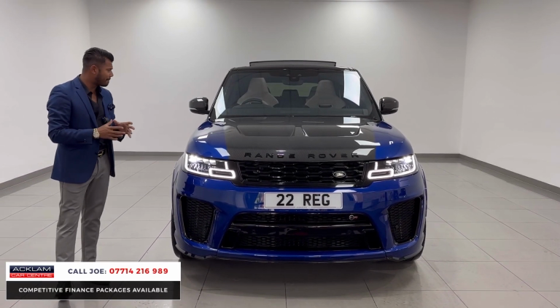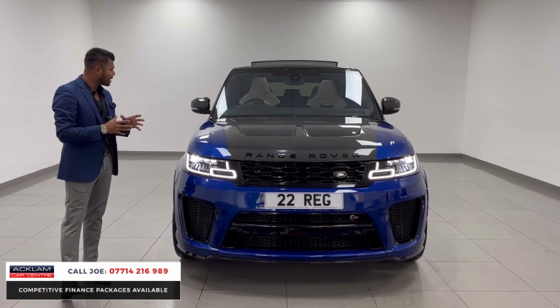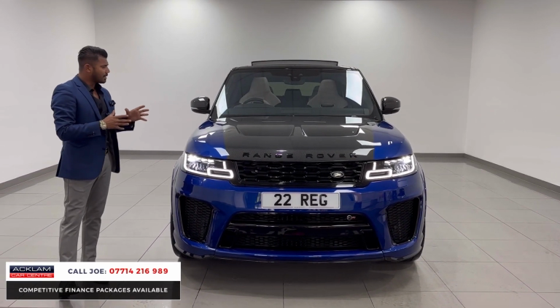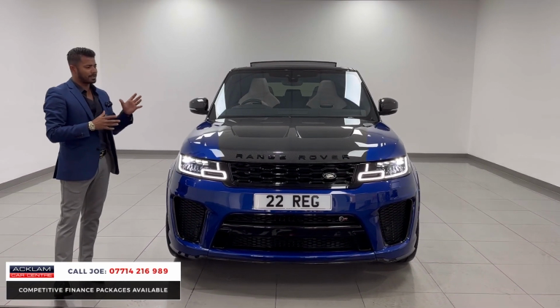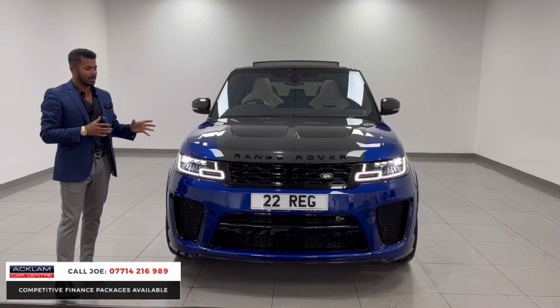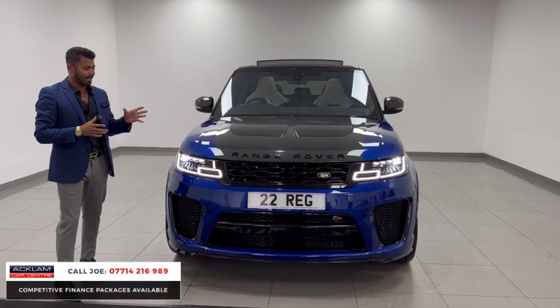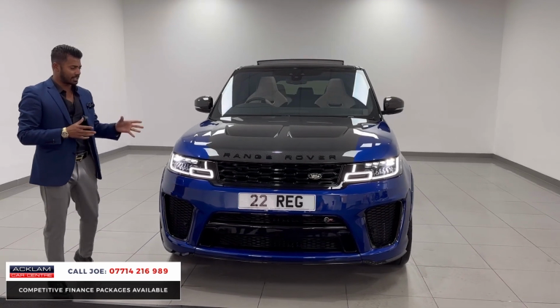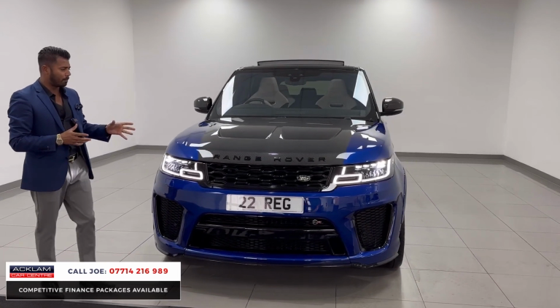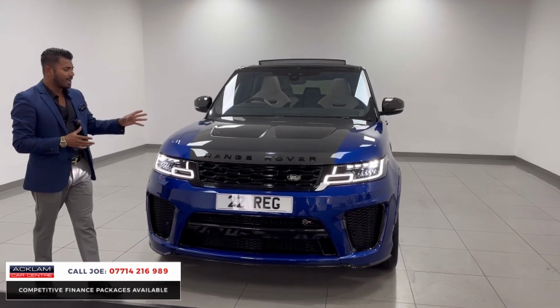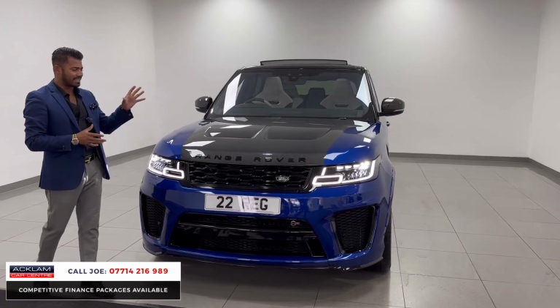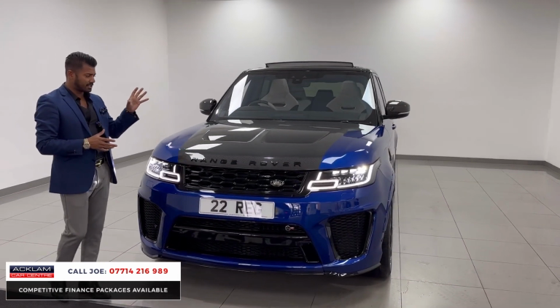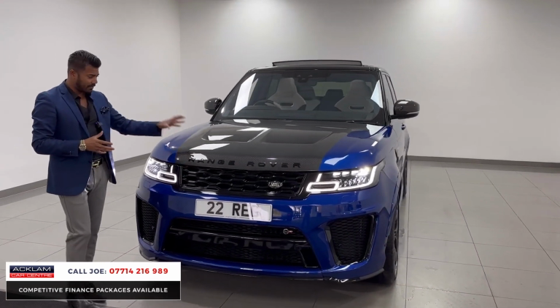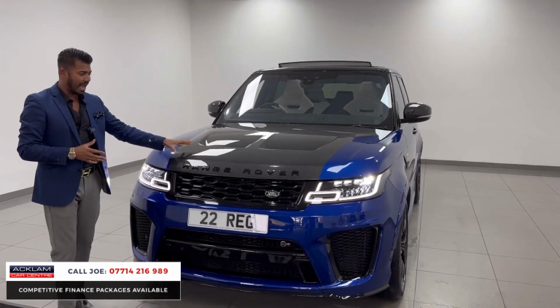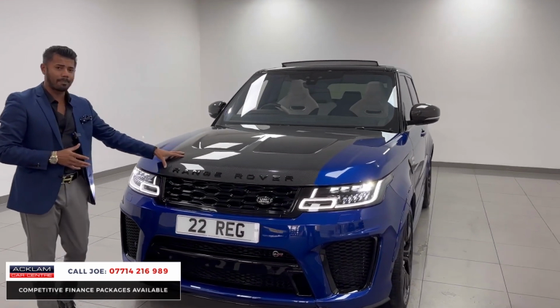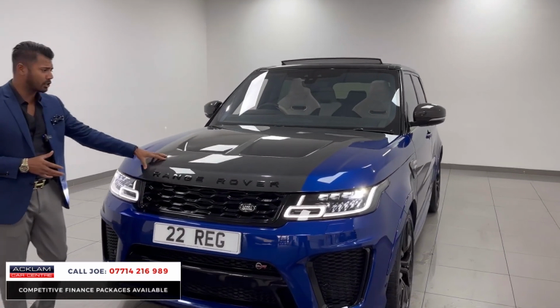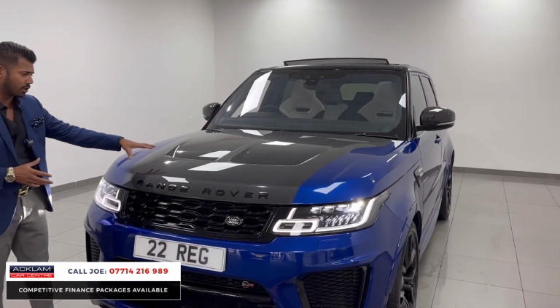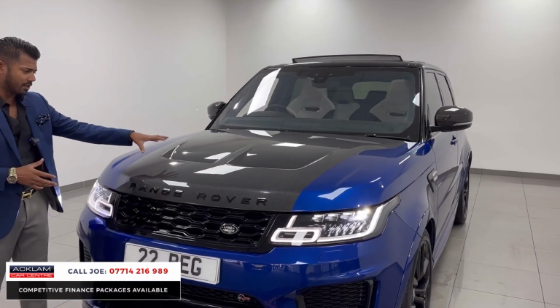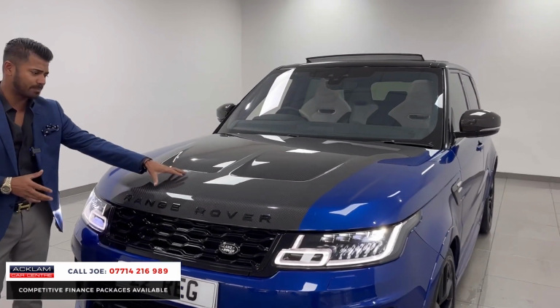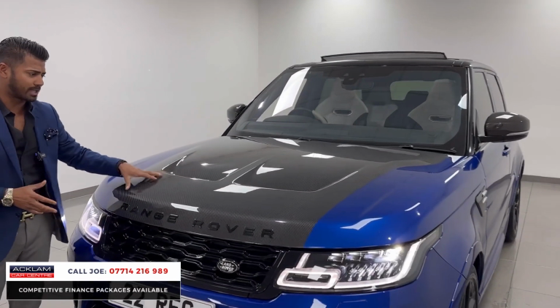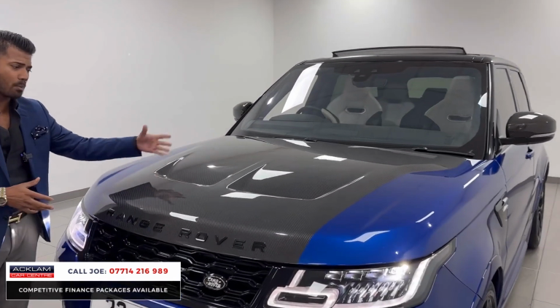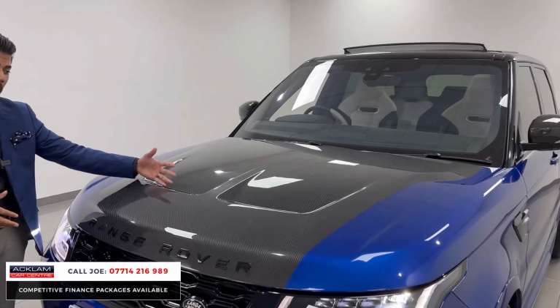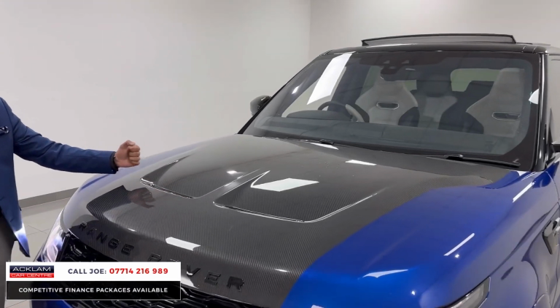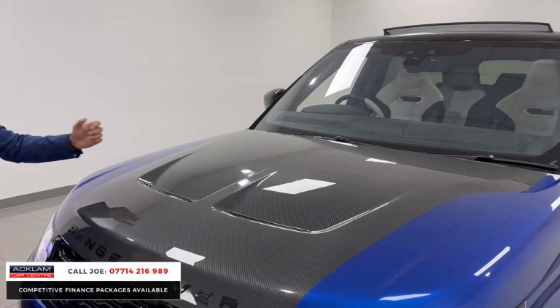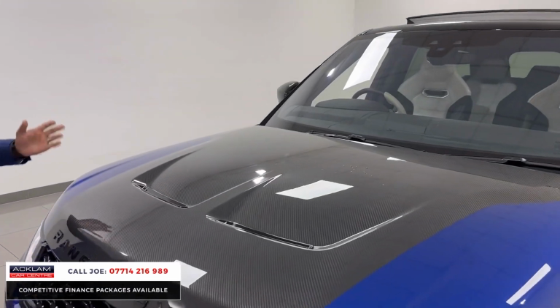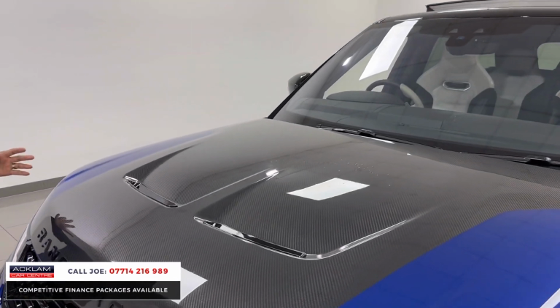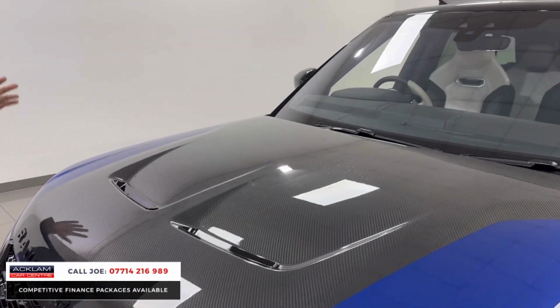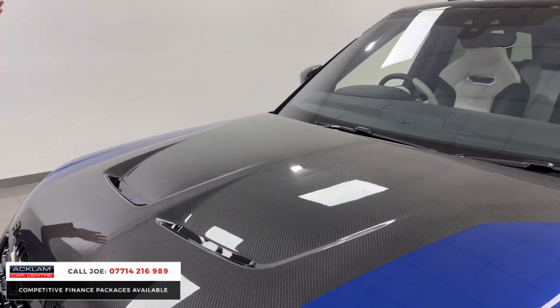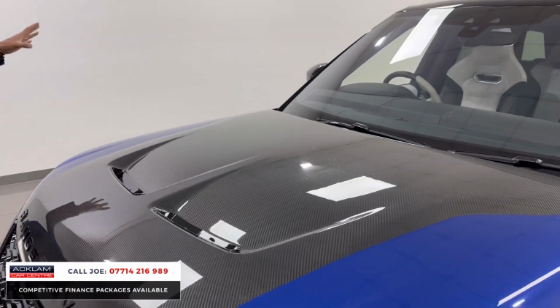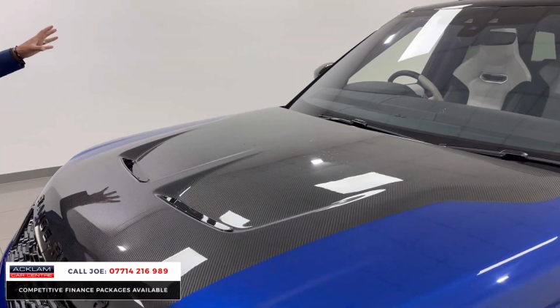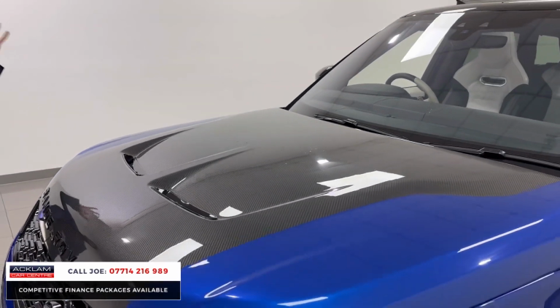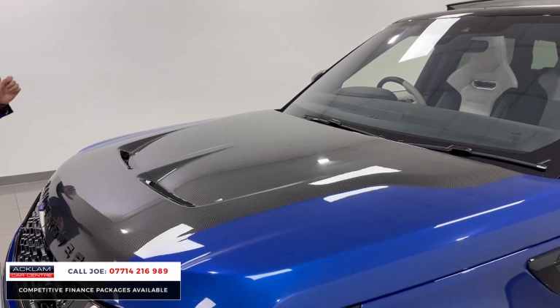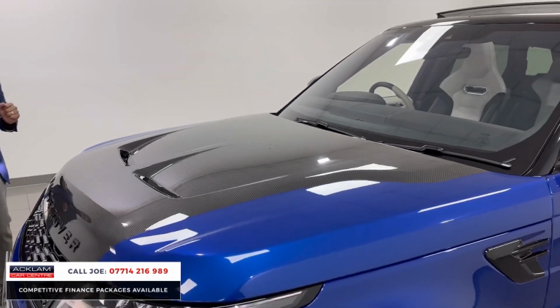This particular one isn't just all blue — it has the exterior carbon package on it. So this is the exposed carbon with the bonnet scoops, and there's more carbon around the wing mirrors and around the back as well.